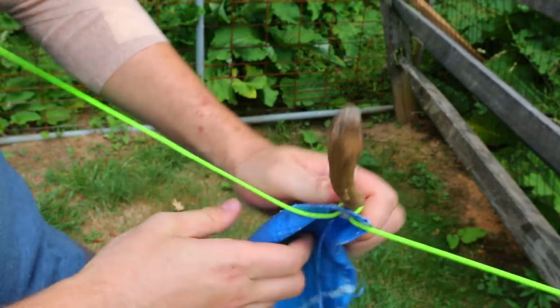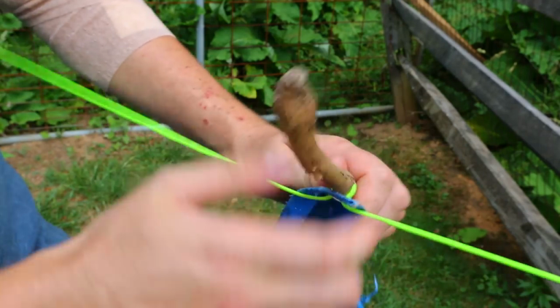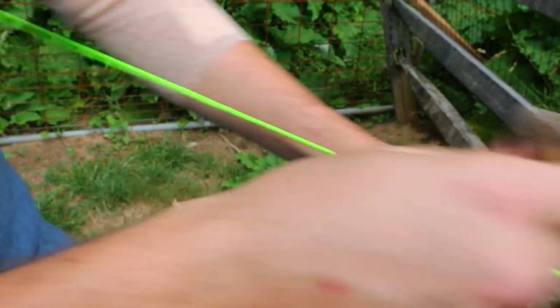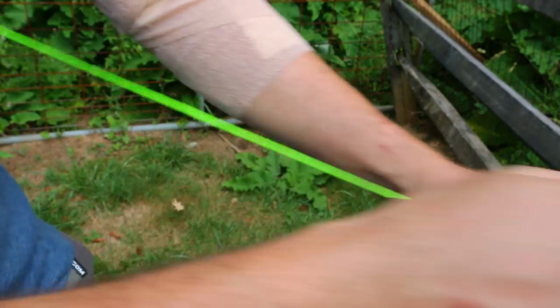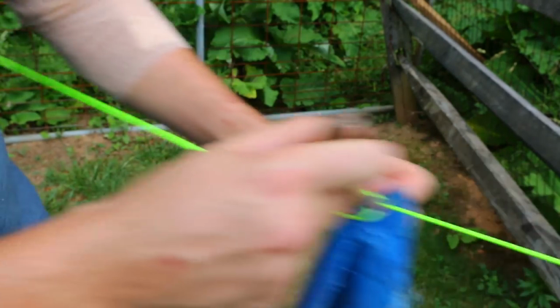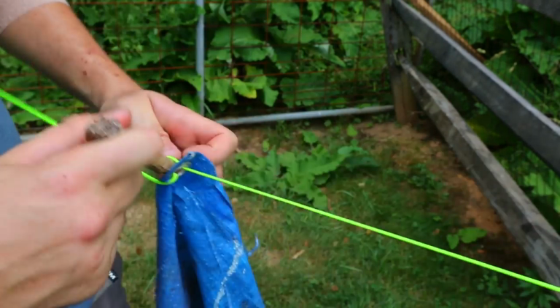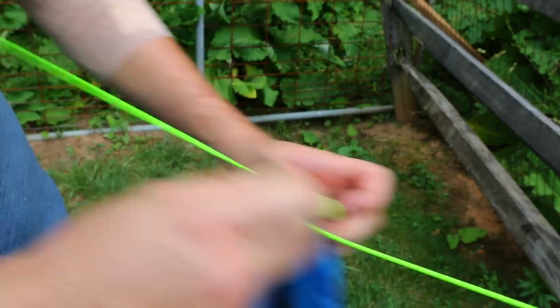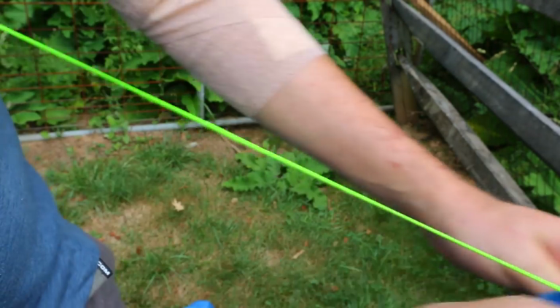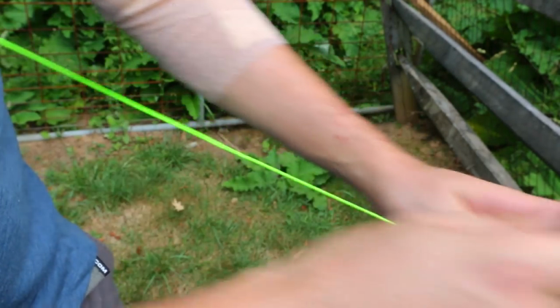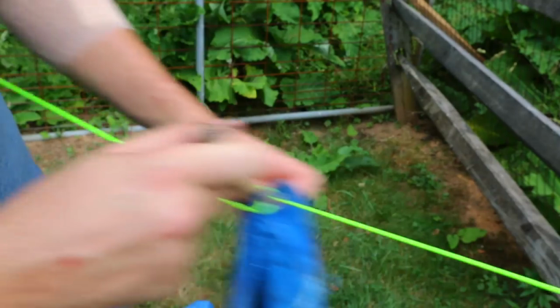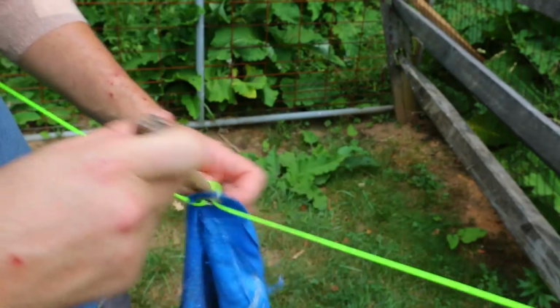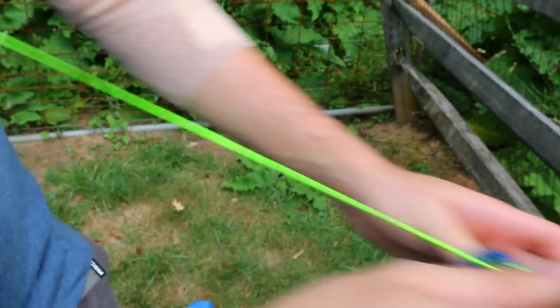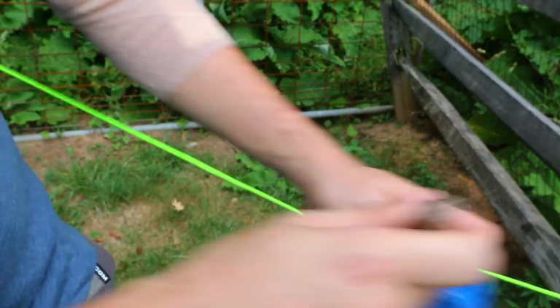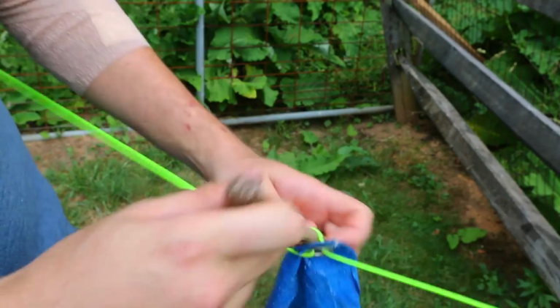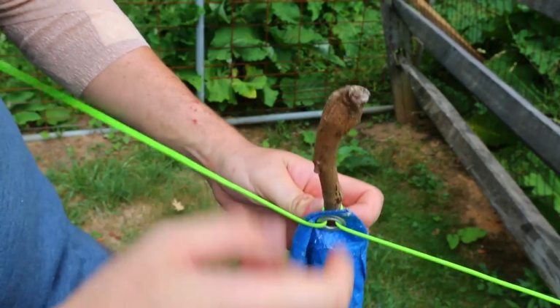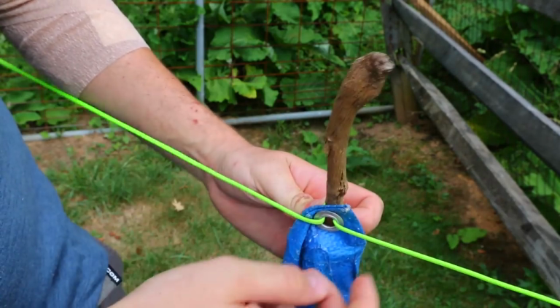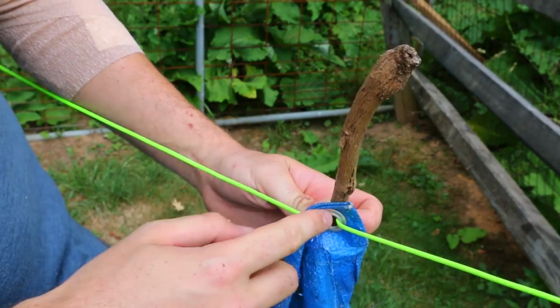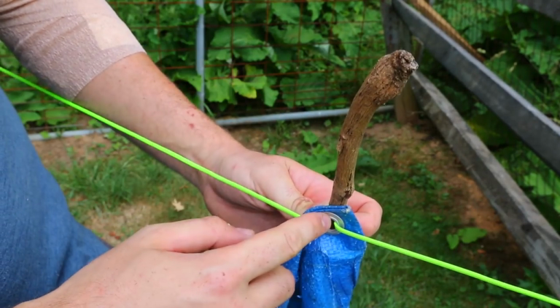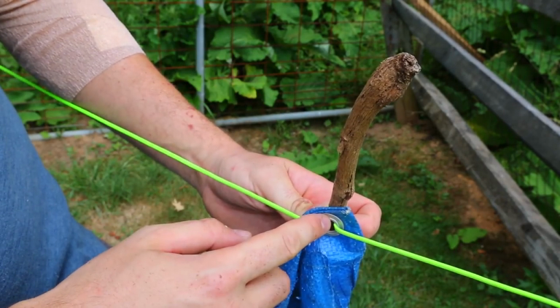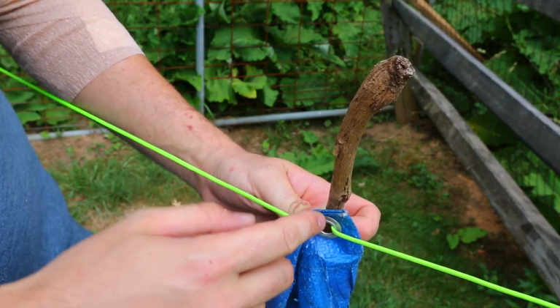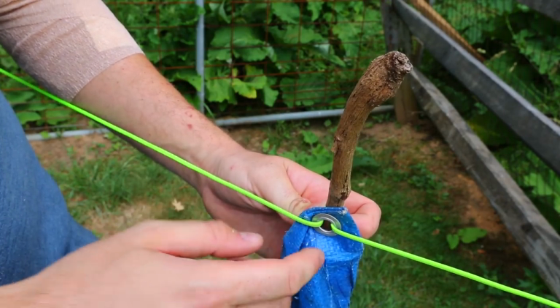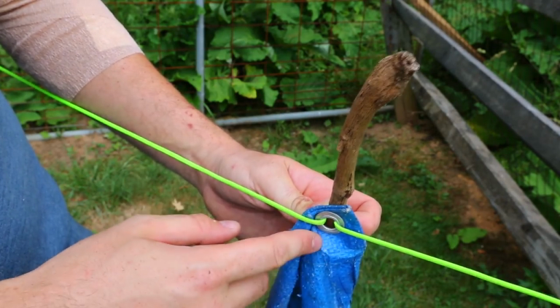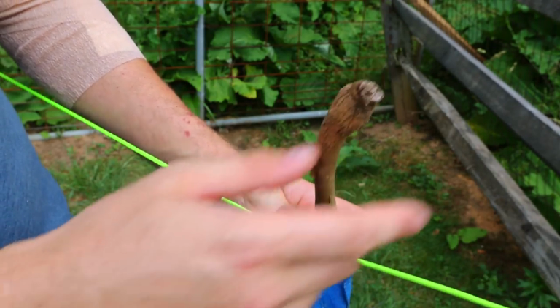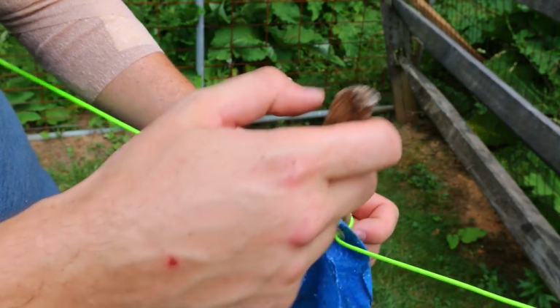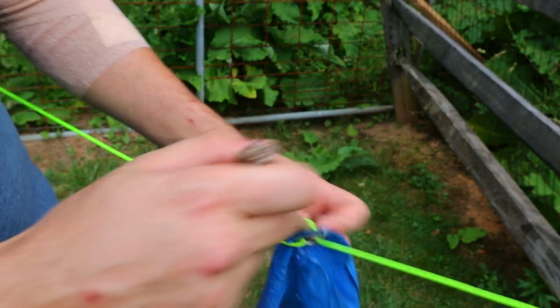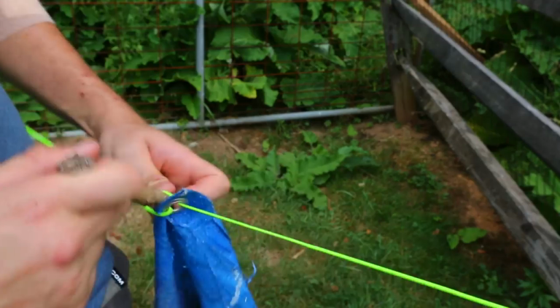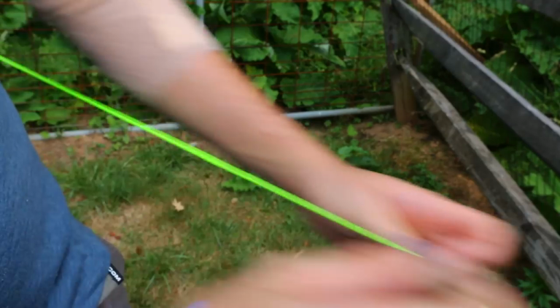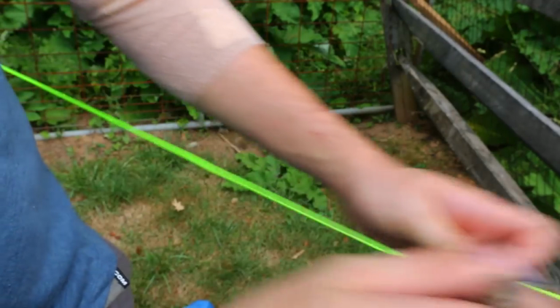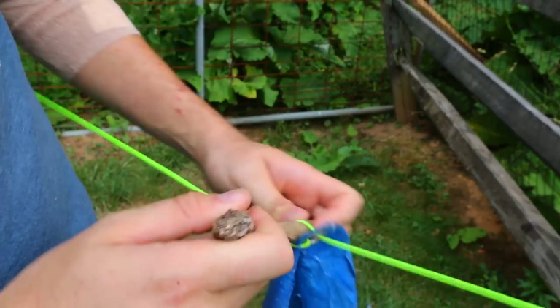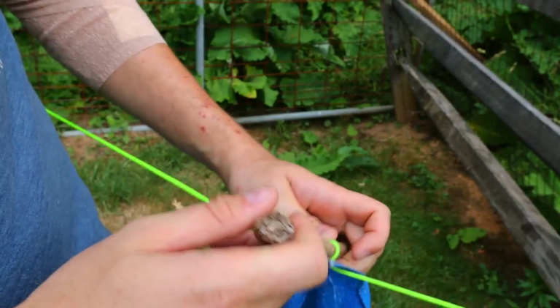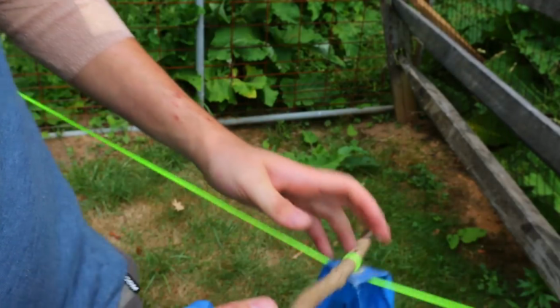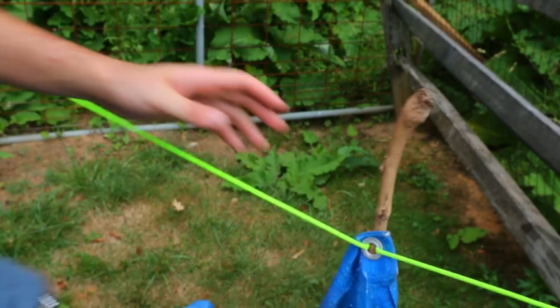But here's why it's awesome: if you want to readjust, you see it slides. So you don't have to worry about making a knot and making sure the tie is tight. This is the easiest way.